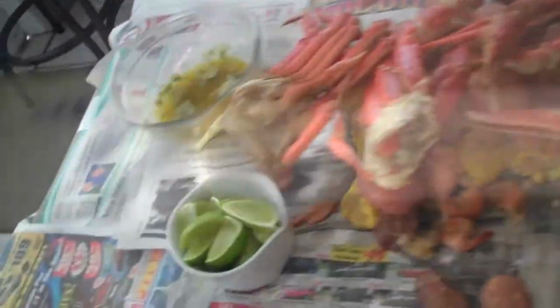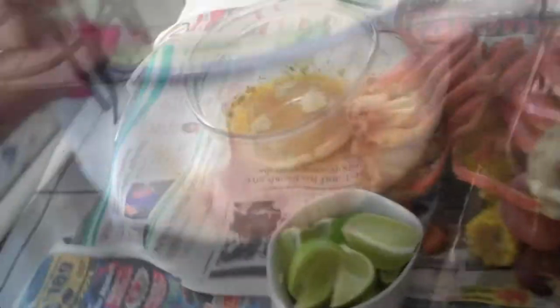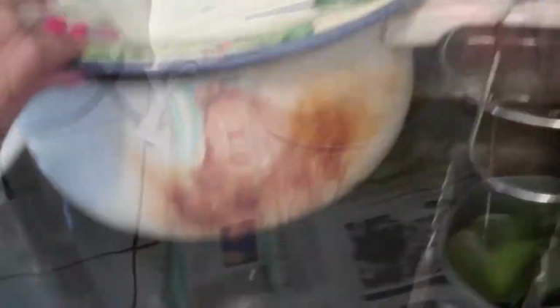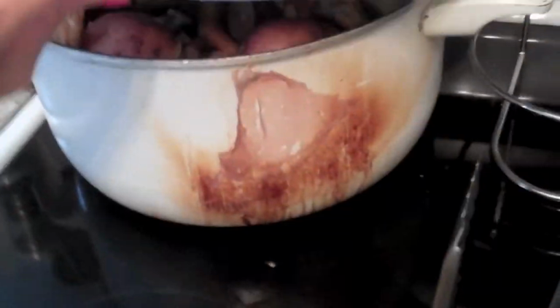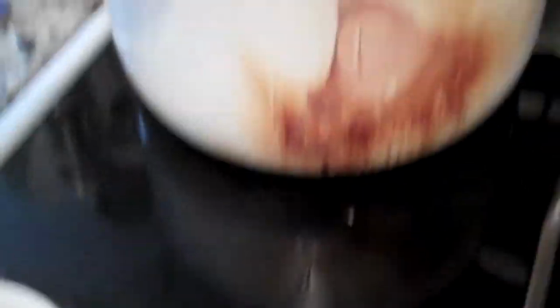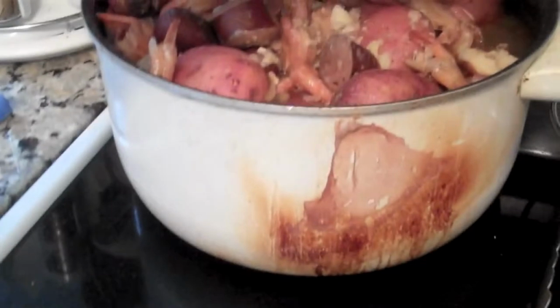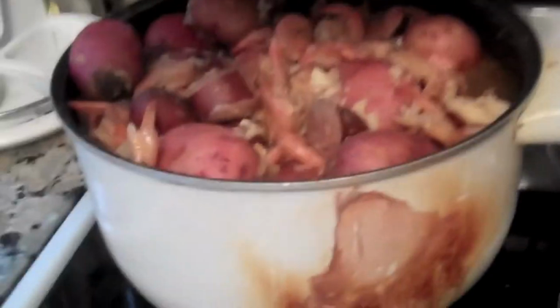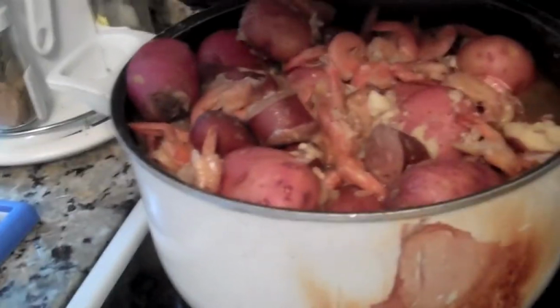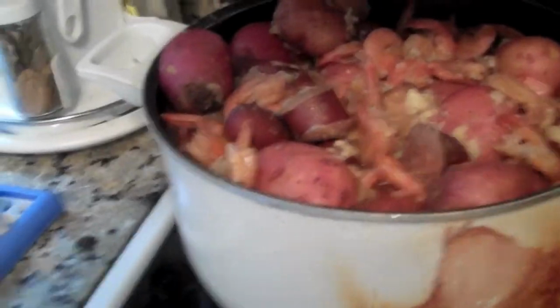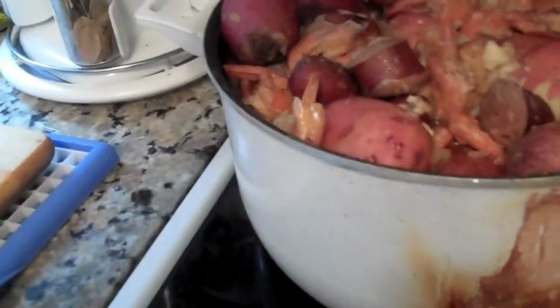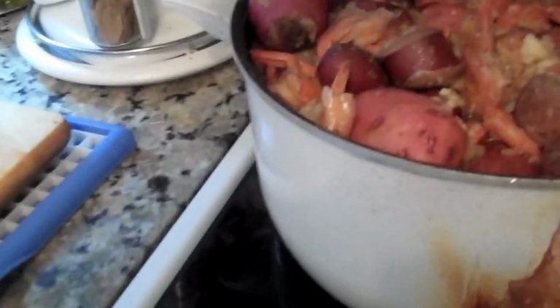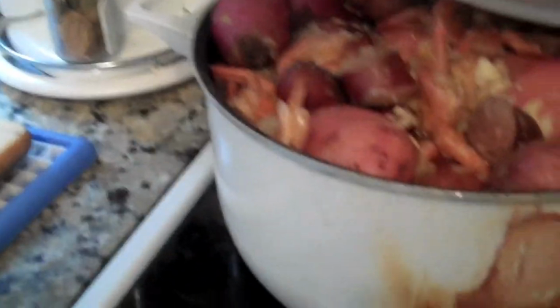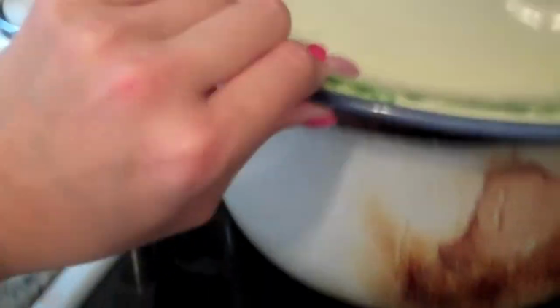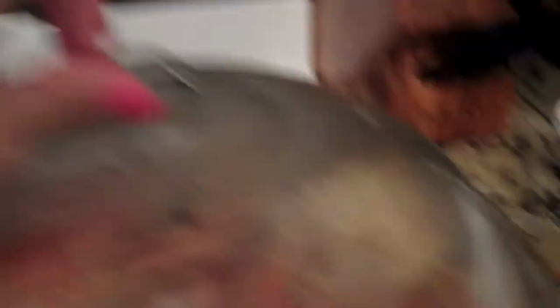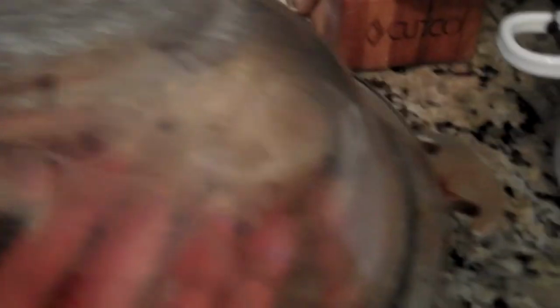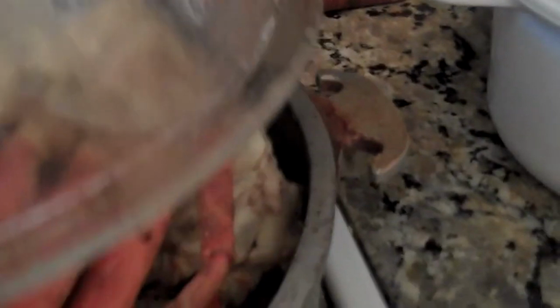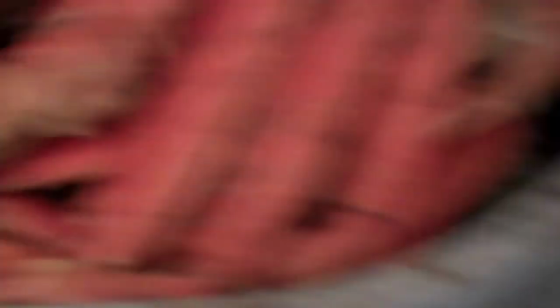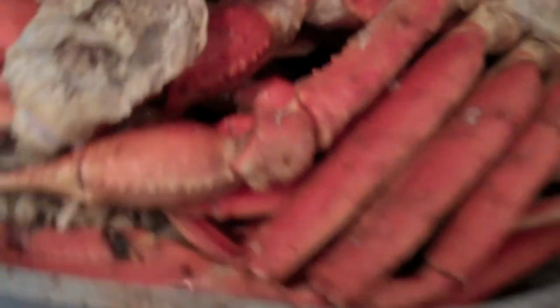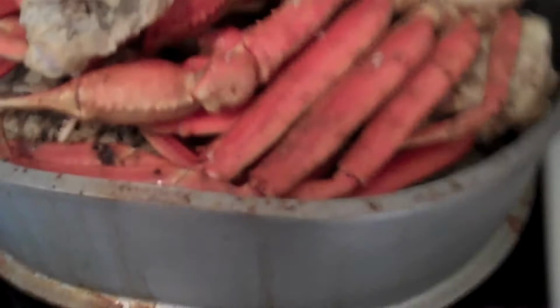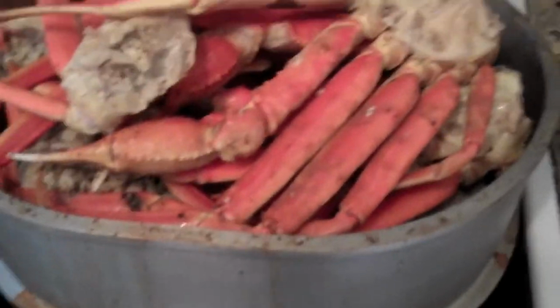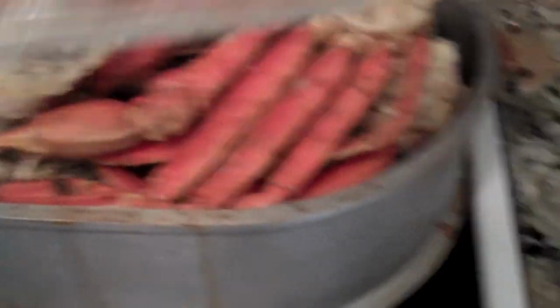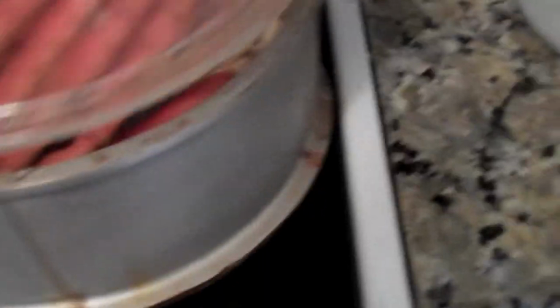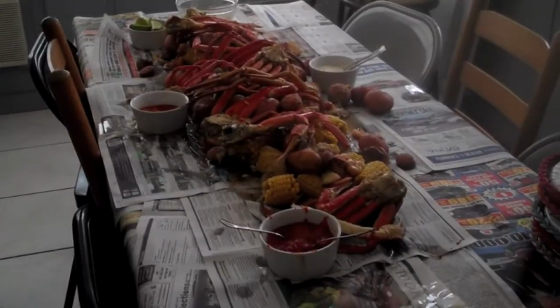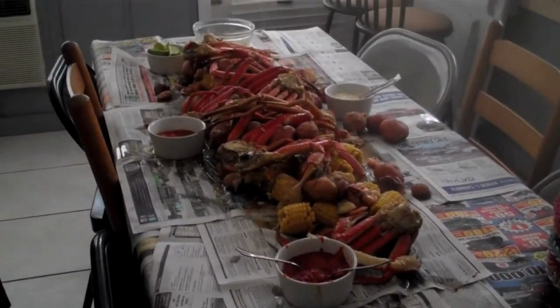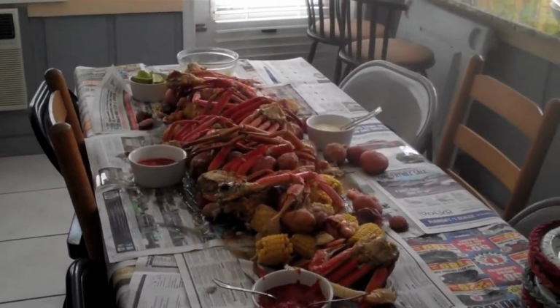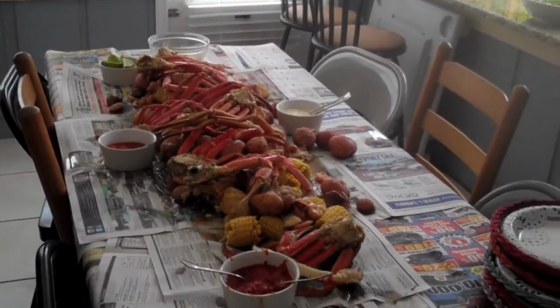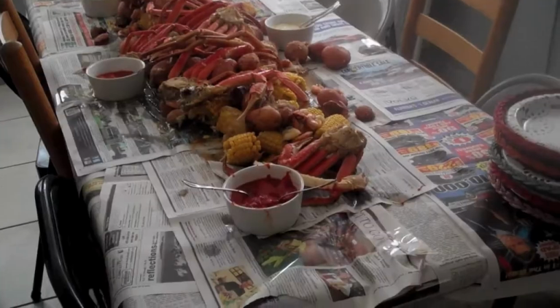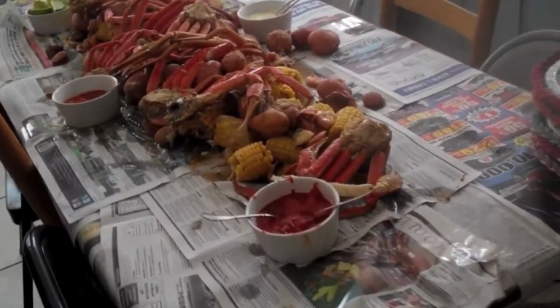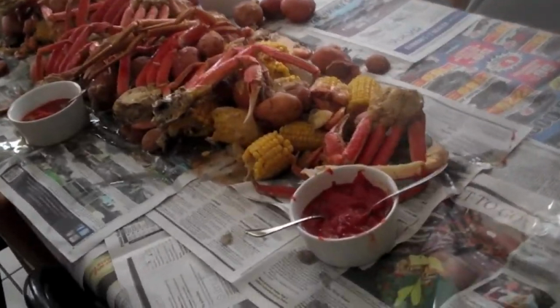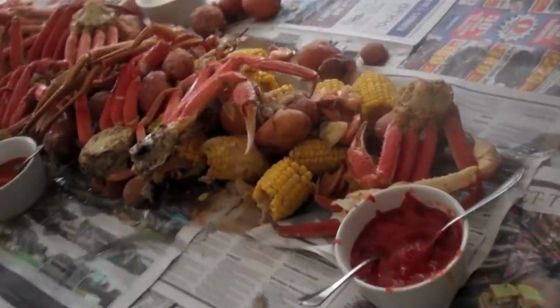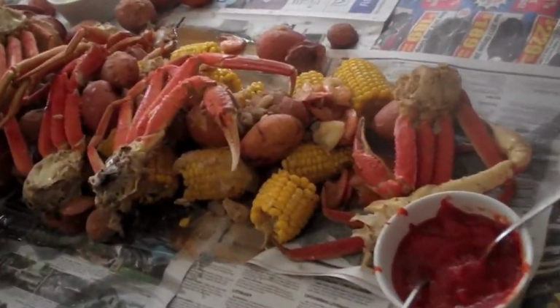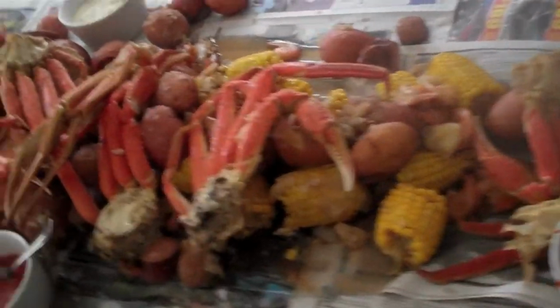And then this is the crab — this is the boil part of the crab boil. This is the crab part of the crab boil. Oh my god. Holy crab.